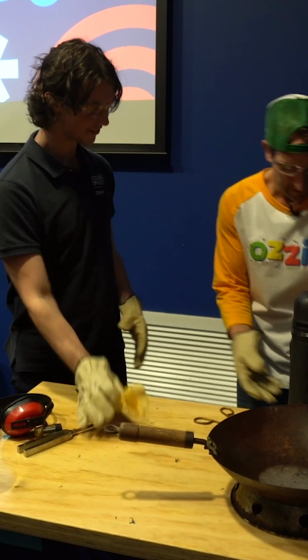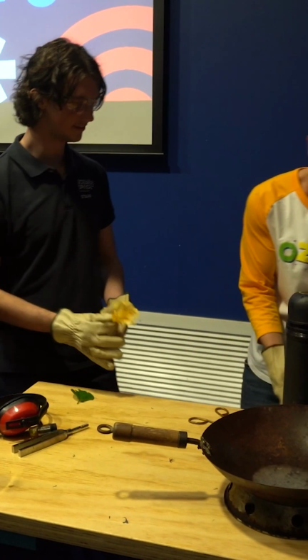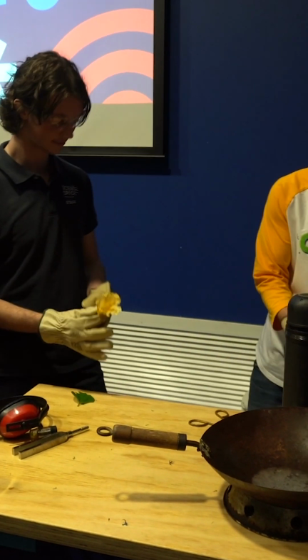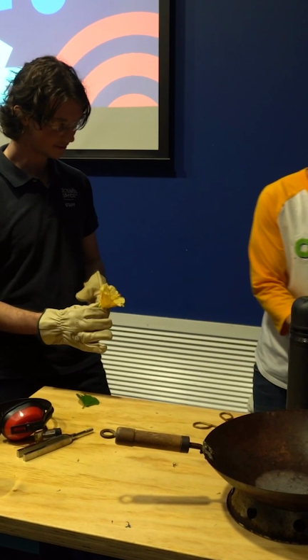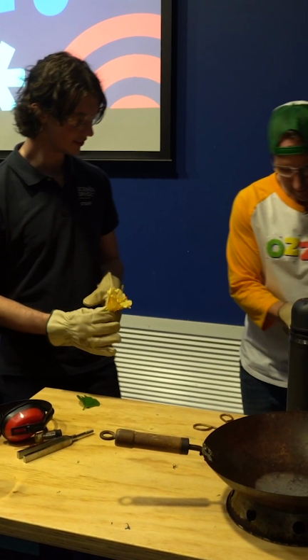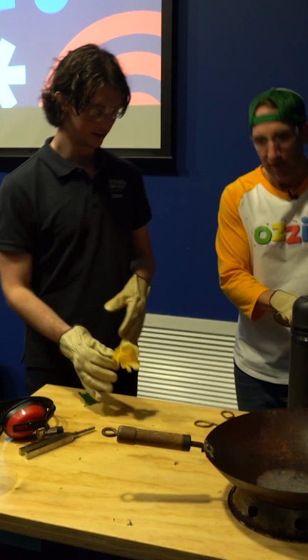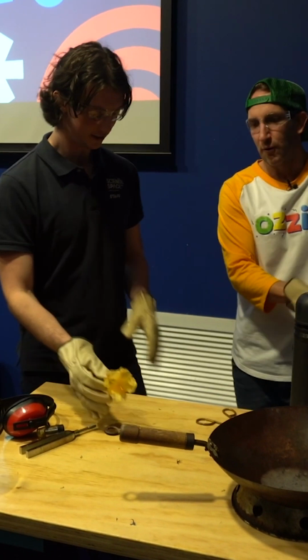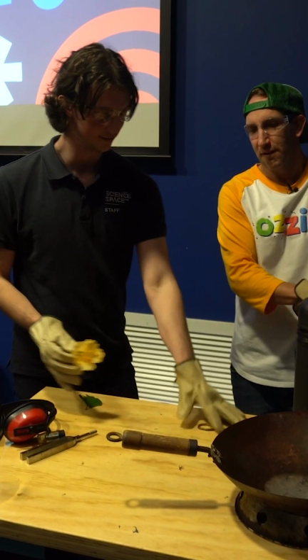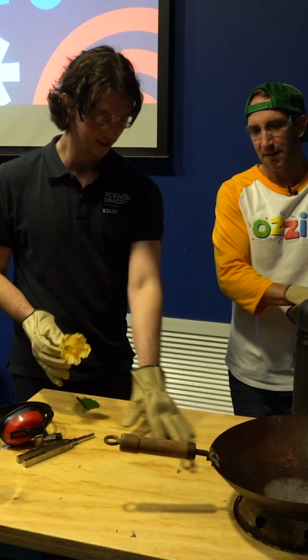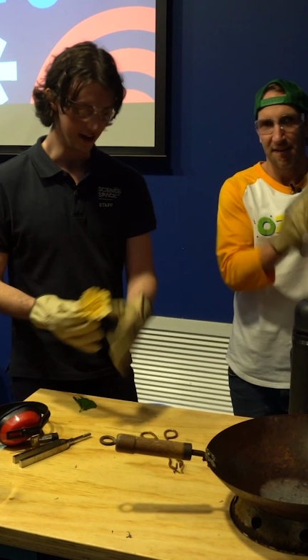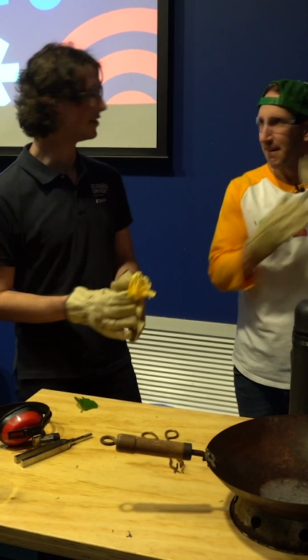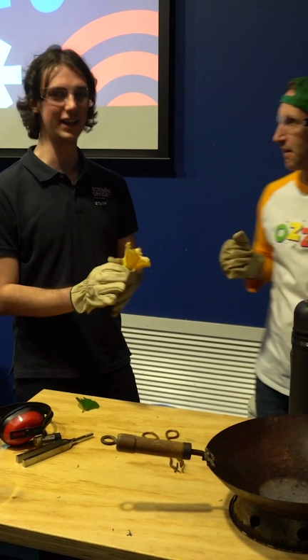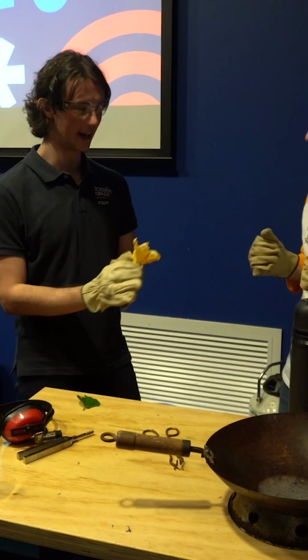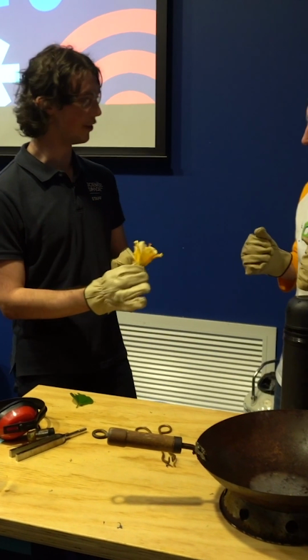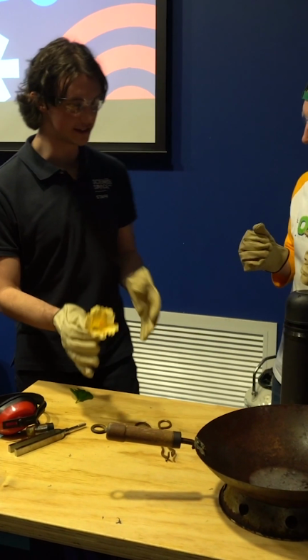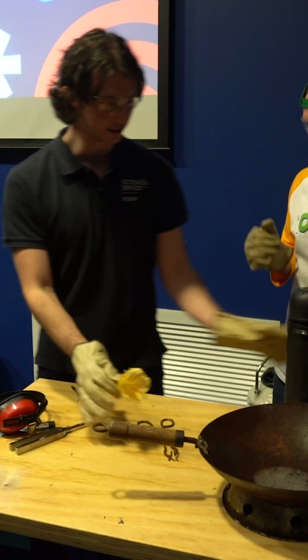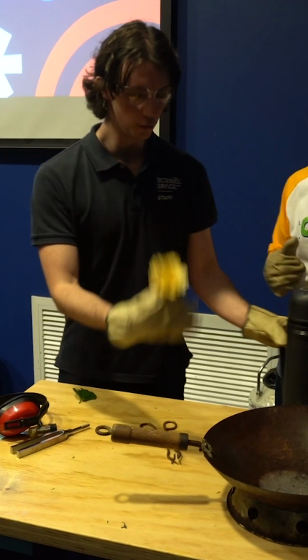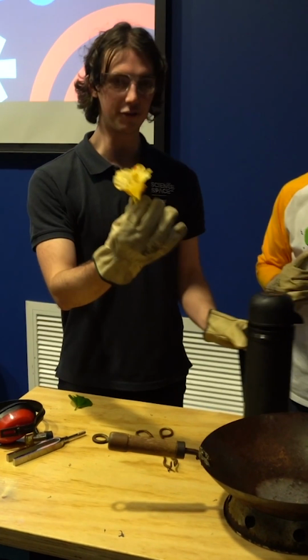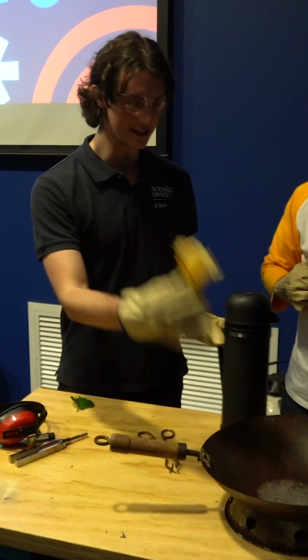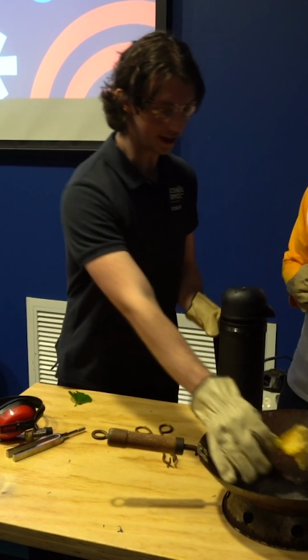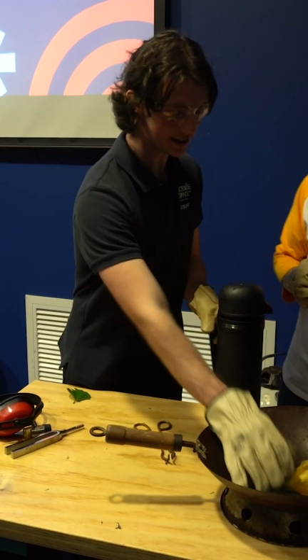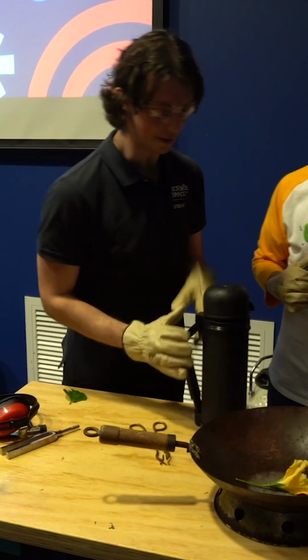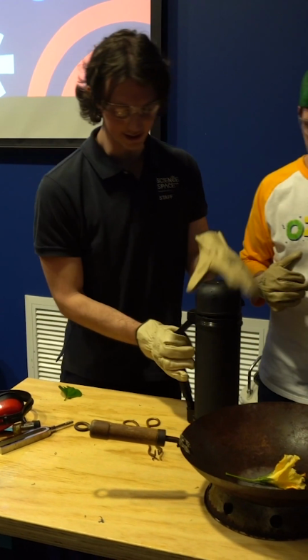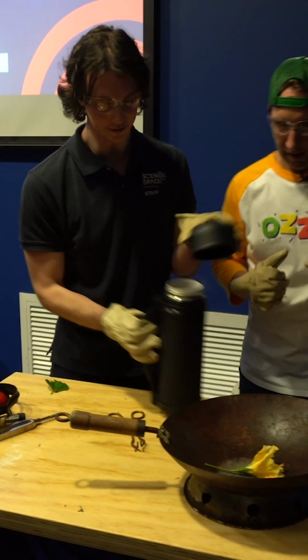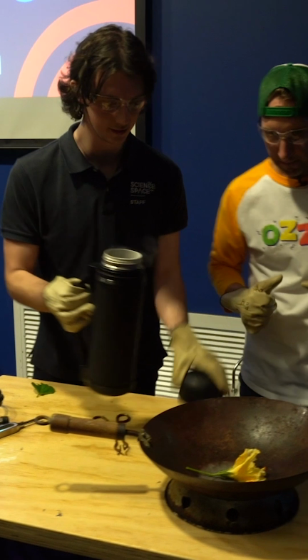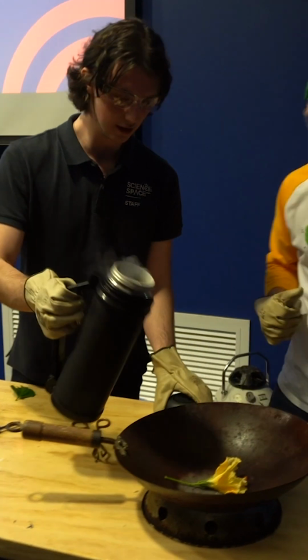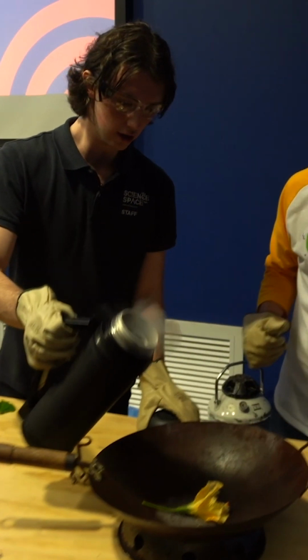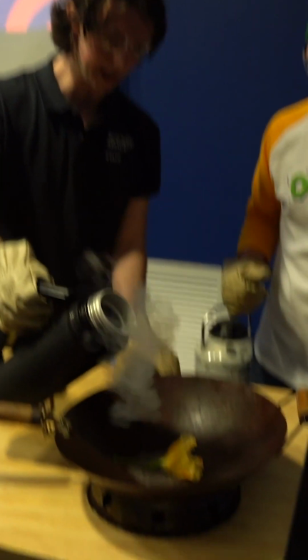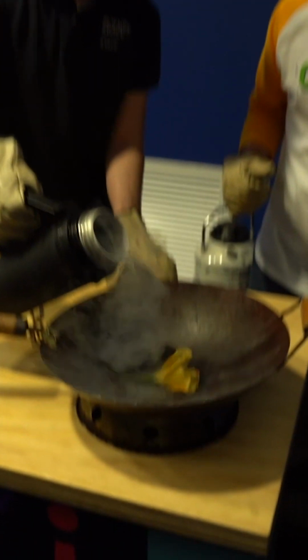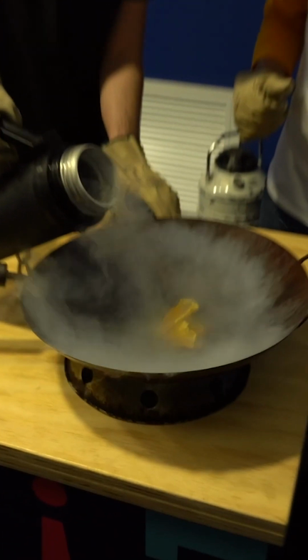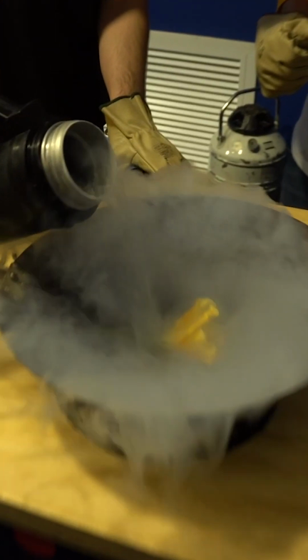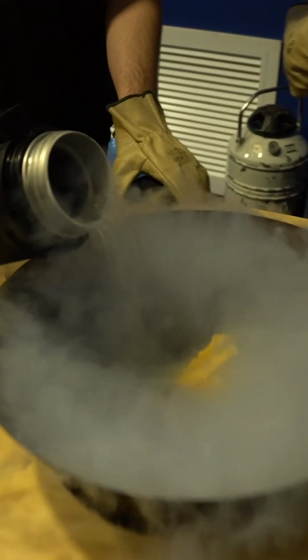Got my gloves, got my goggles. Aussie's gonna give me a hand with this one — we're gonna freeze this flour. We're gonna stick it in our pan here, and pour some liquid nitrogen on it.